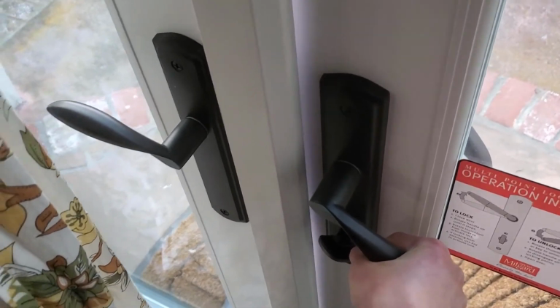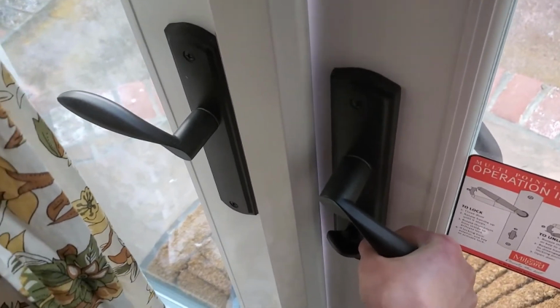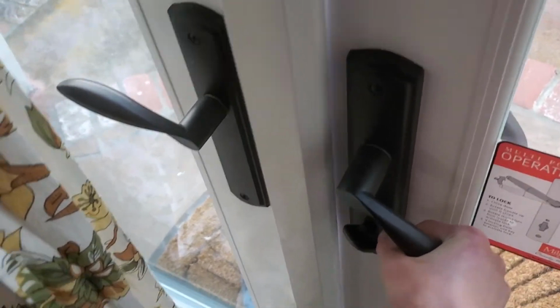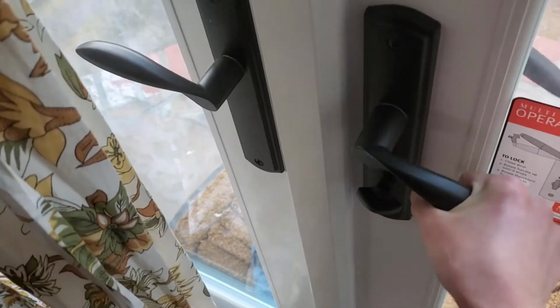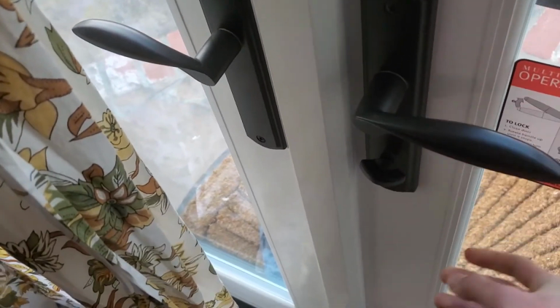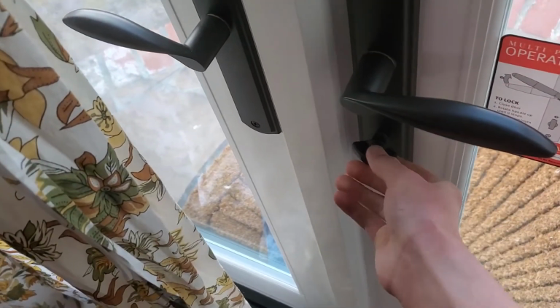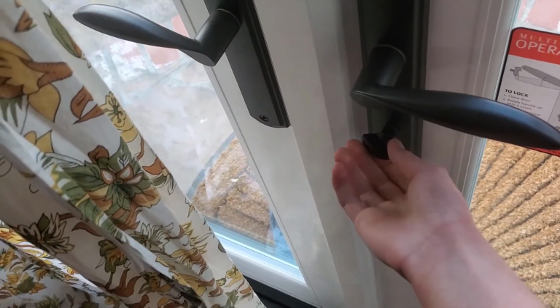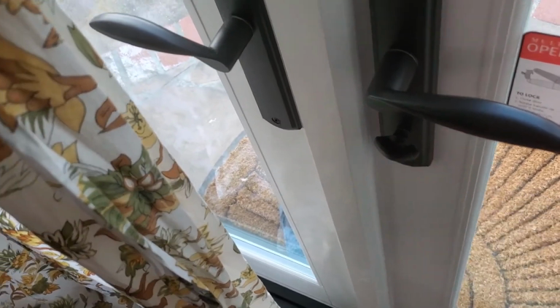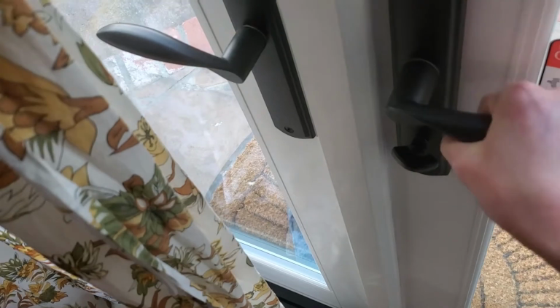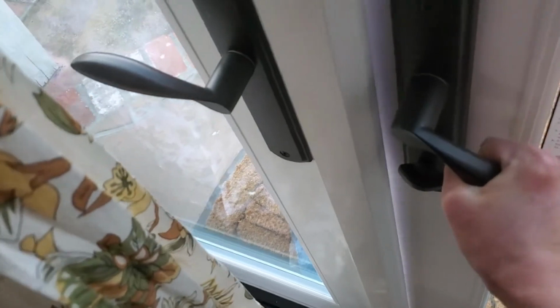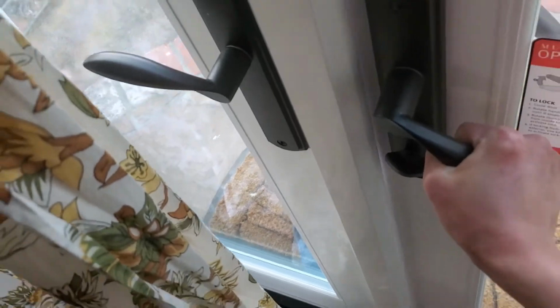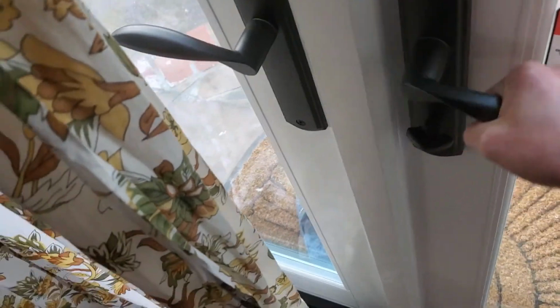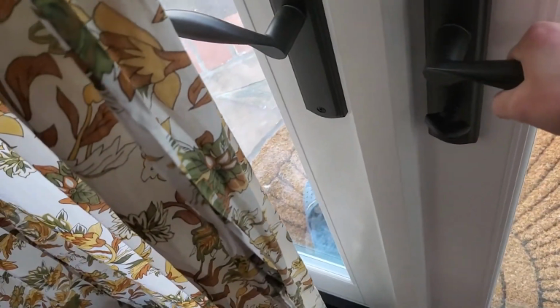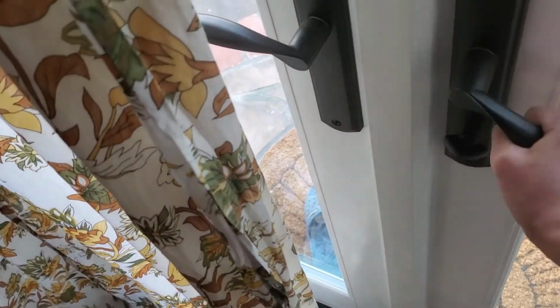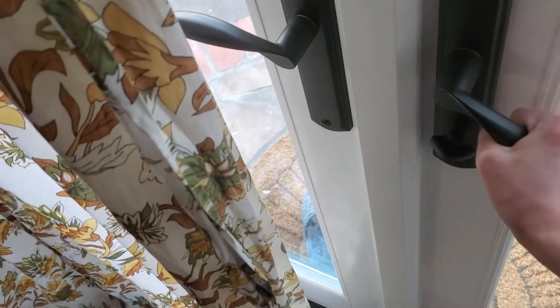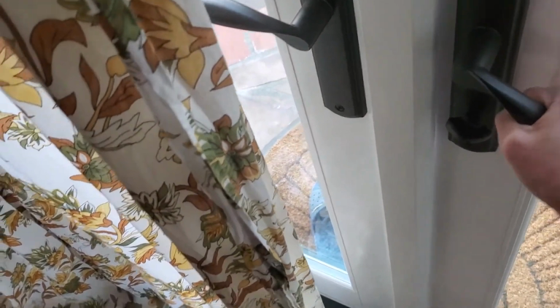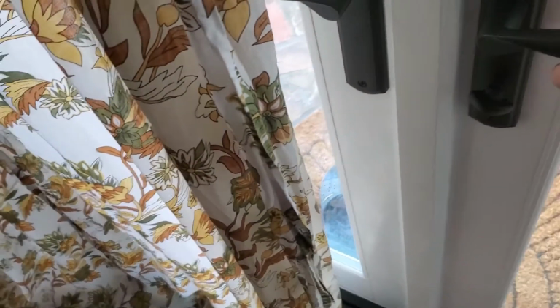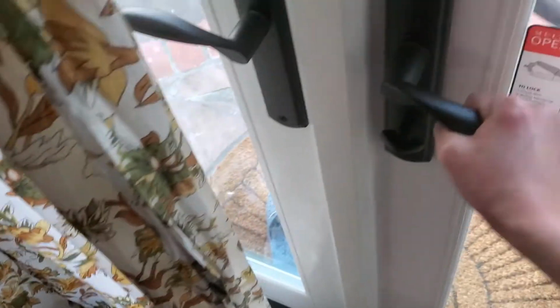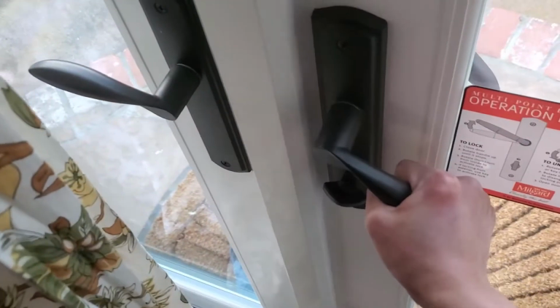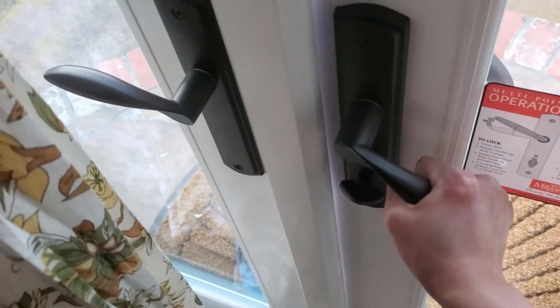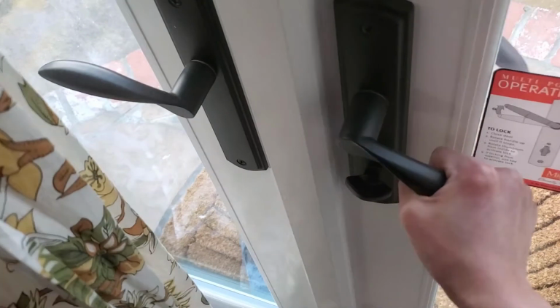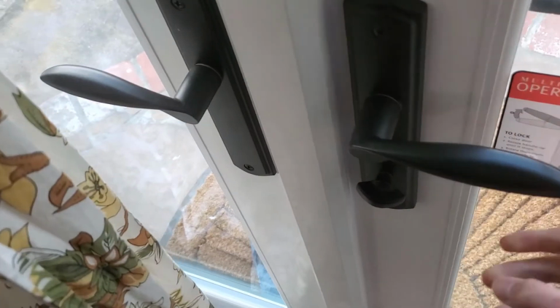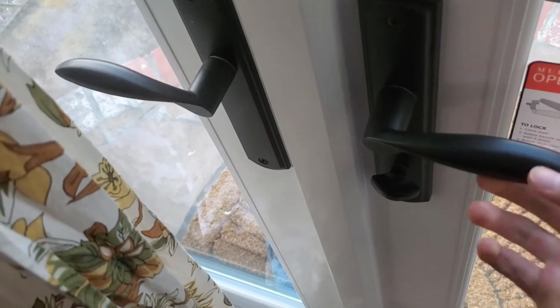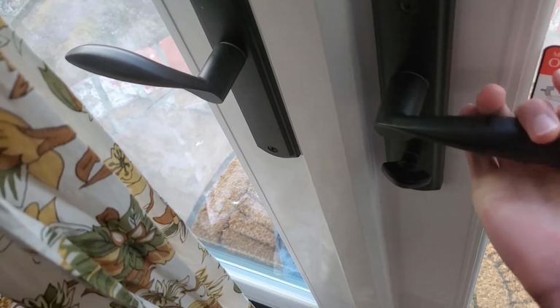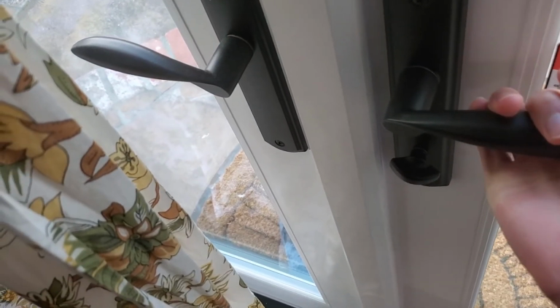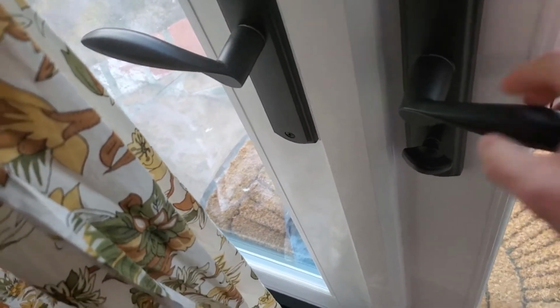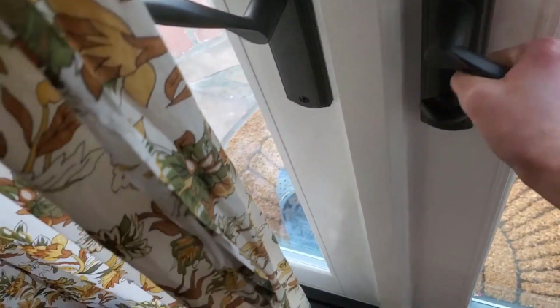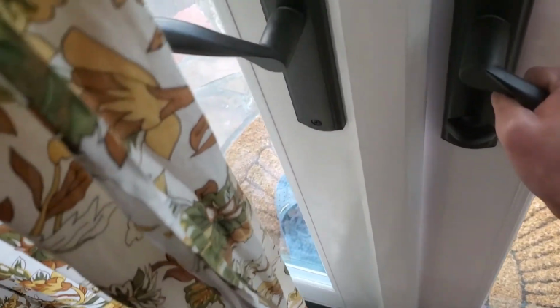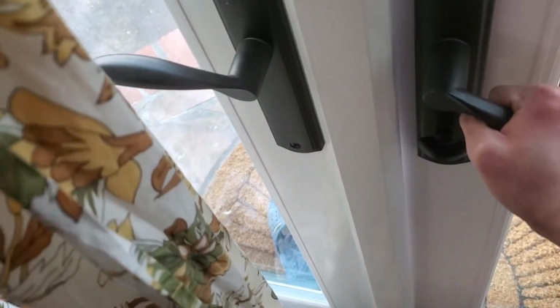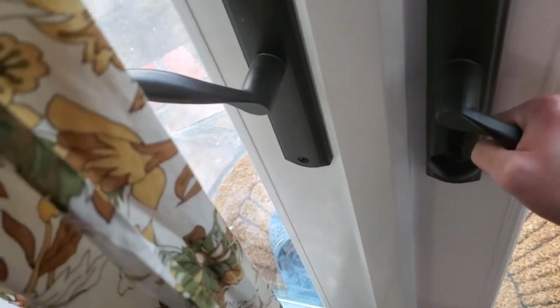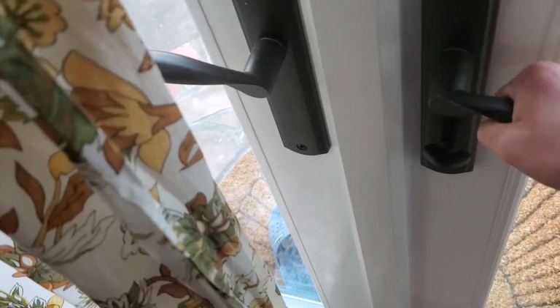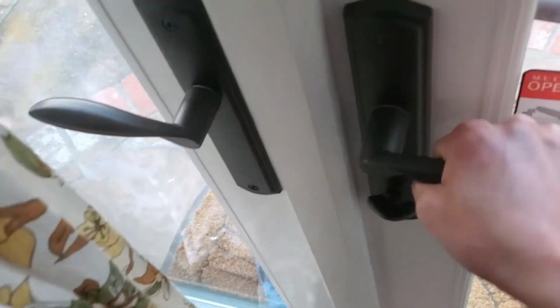What the hell? Wait, wait — why can't I... what? Hey, did I do something wrong? Hmm, why is this door stuck?